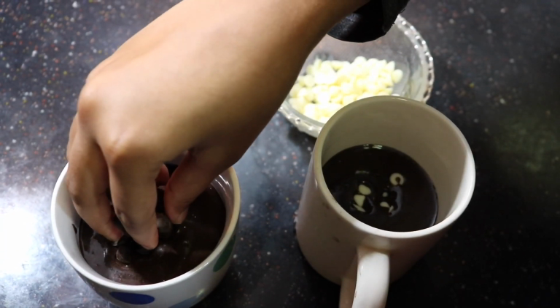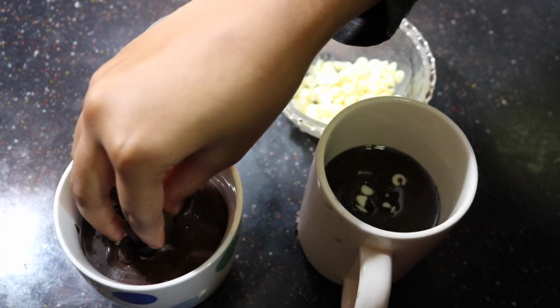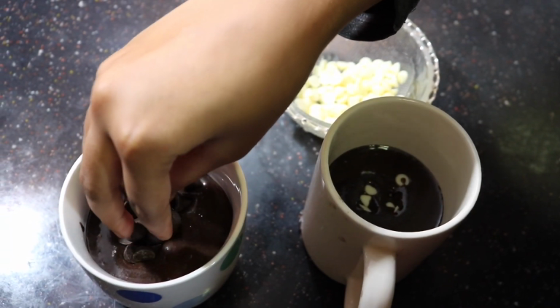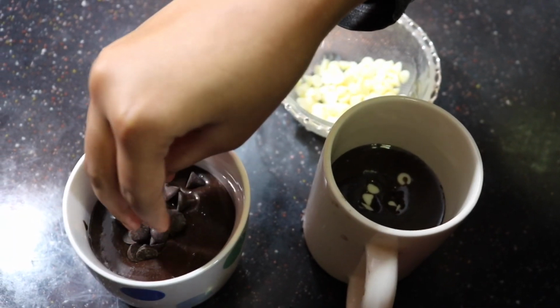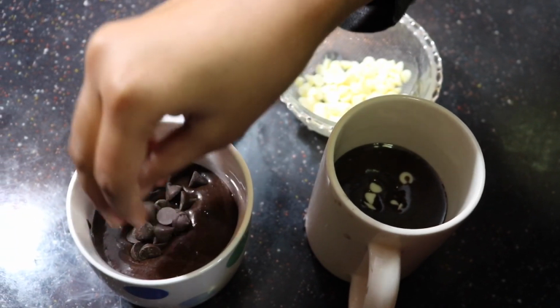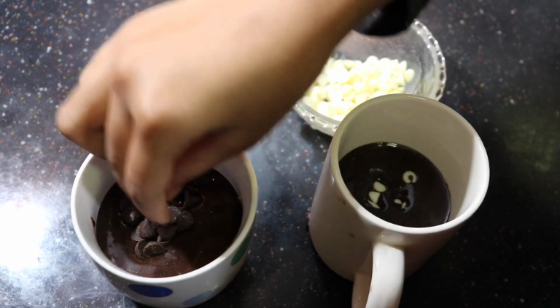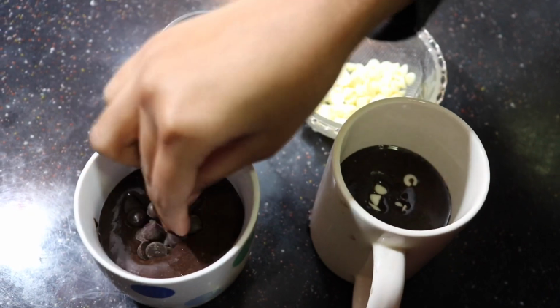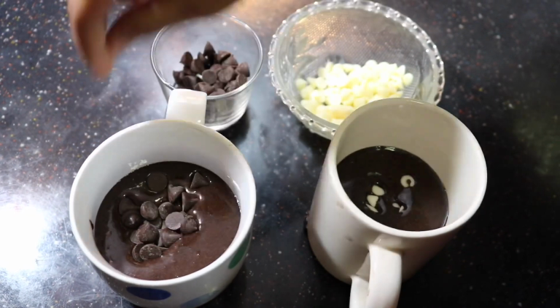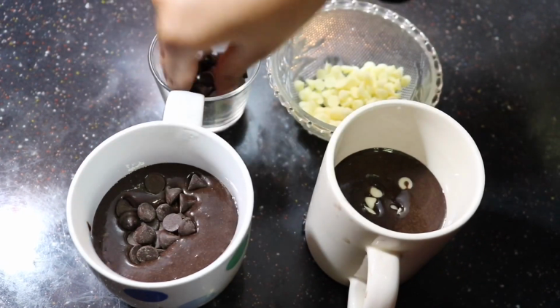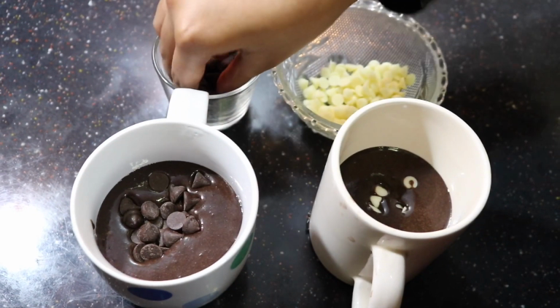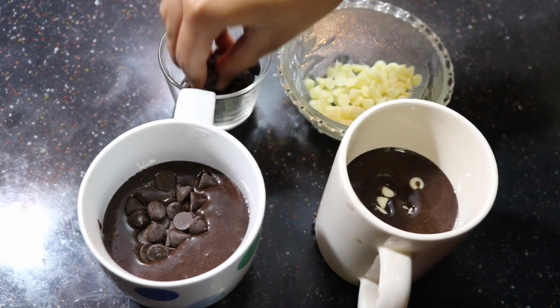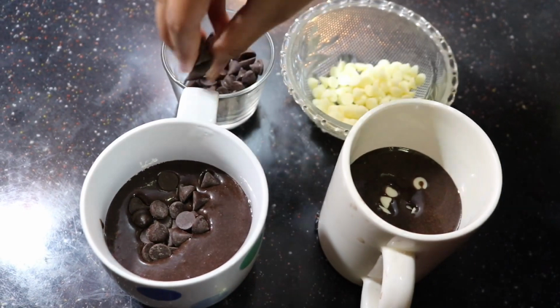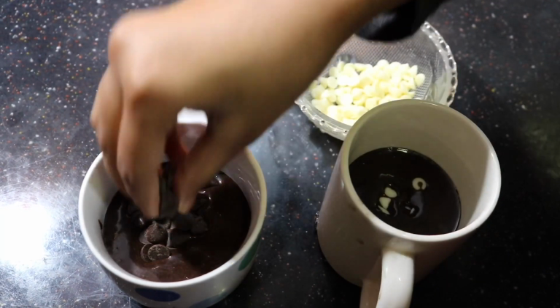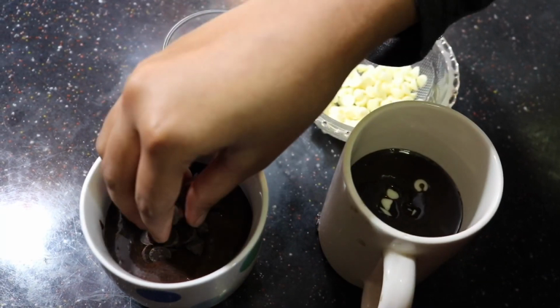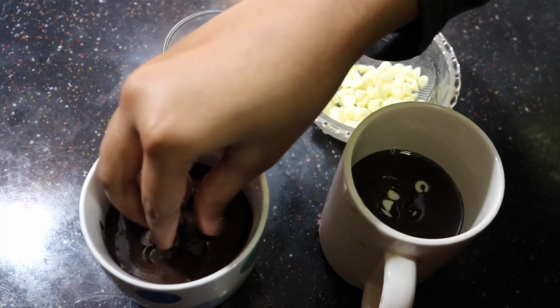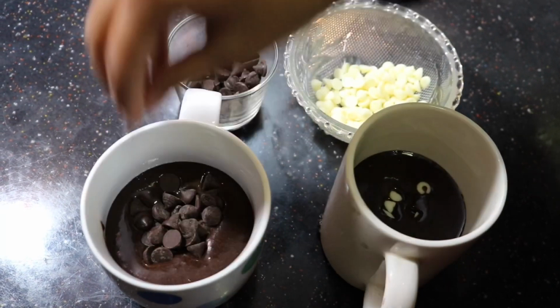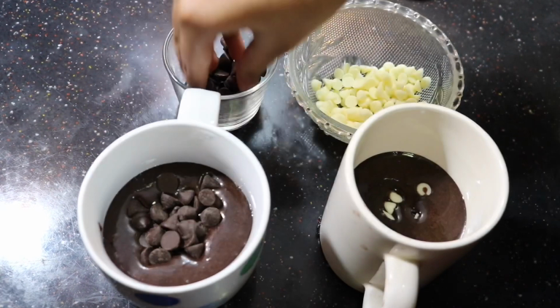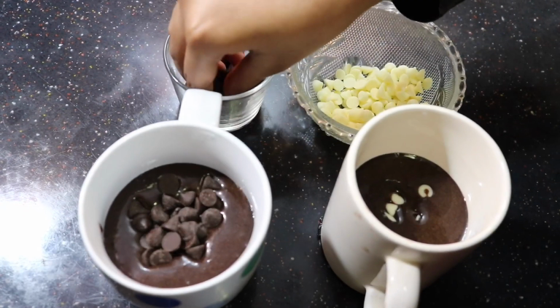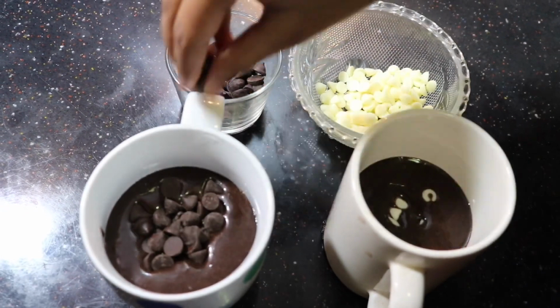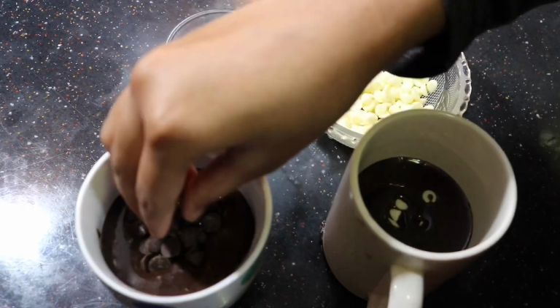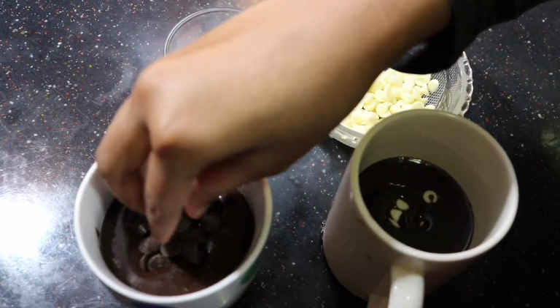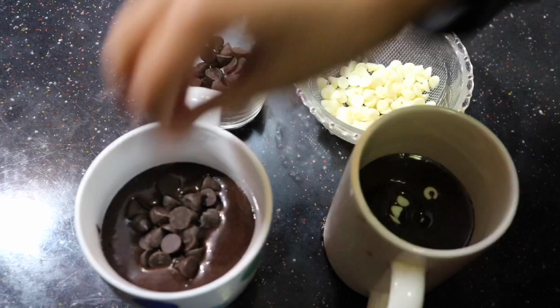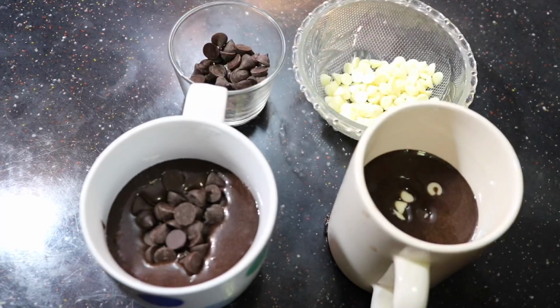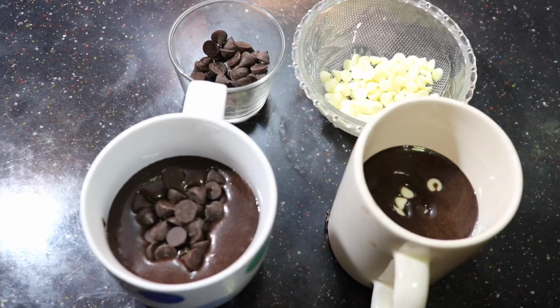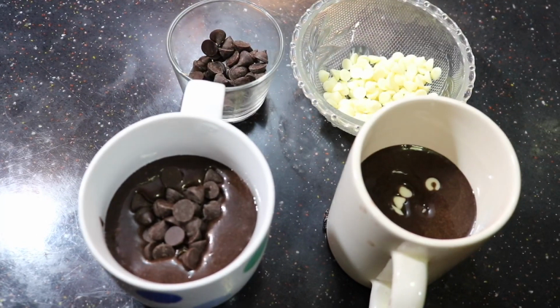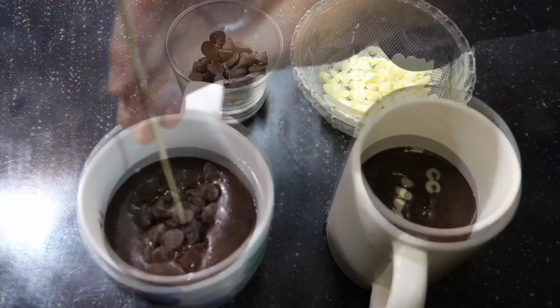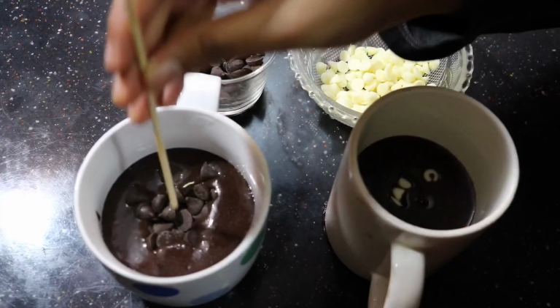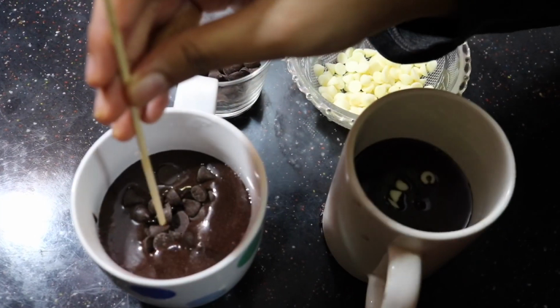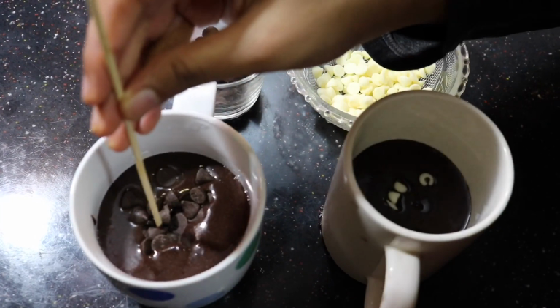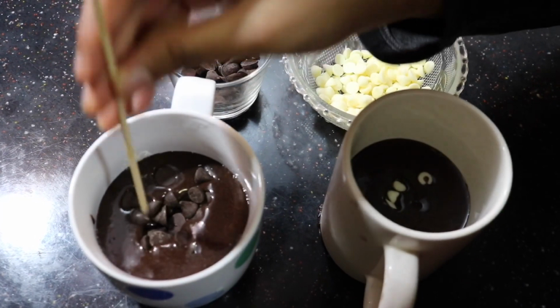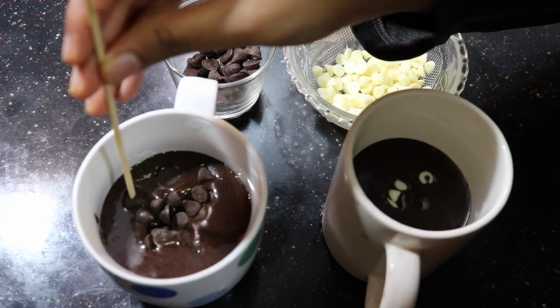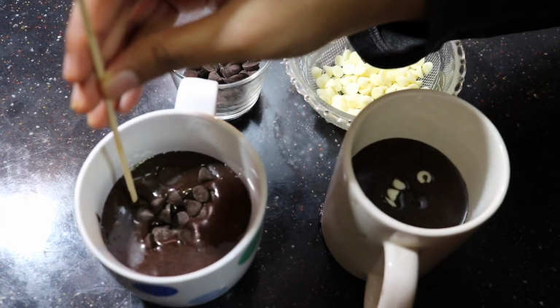So we are going to add a little cake batter. I am going to add a little cake batter. Let's add a little piece of chocolate.